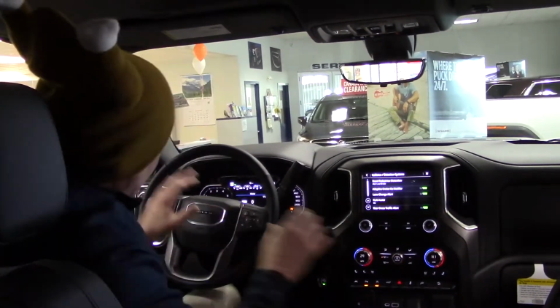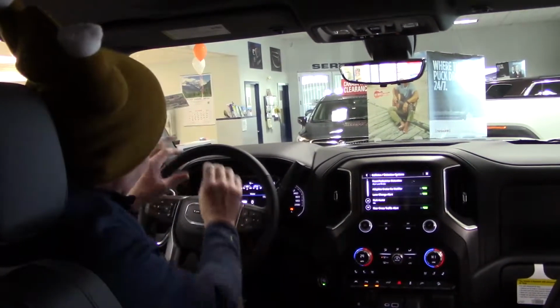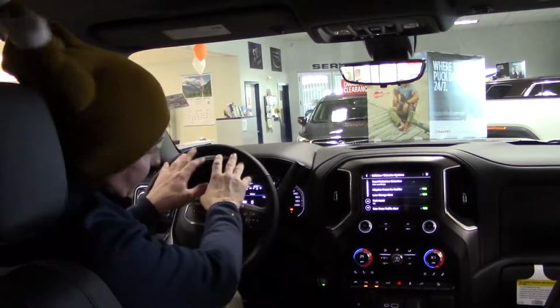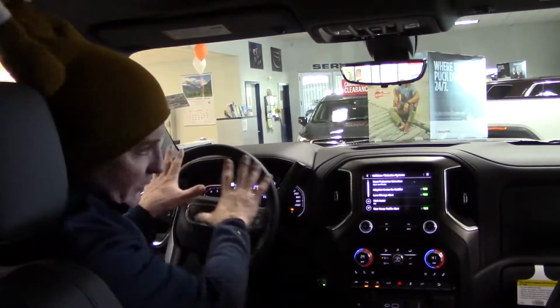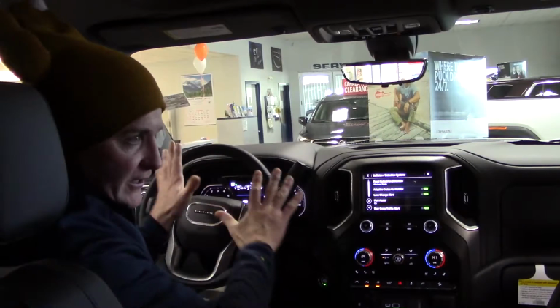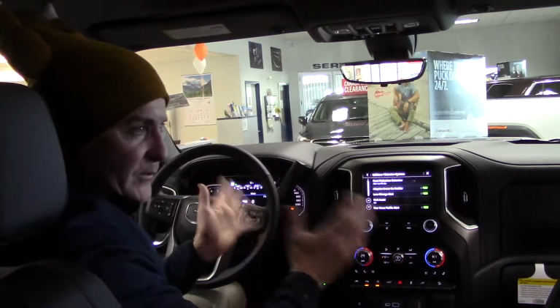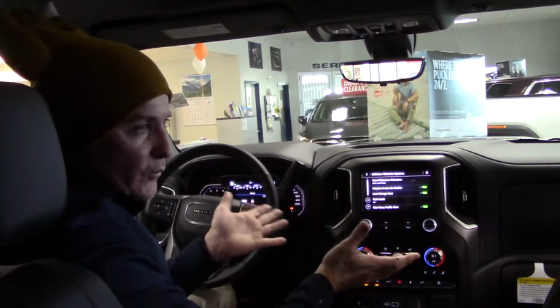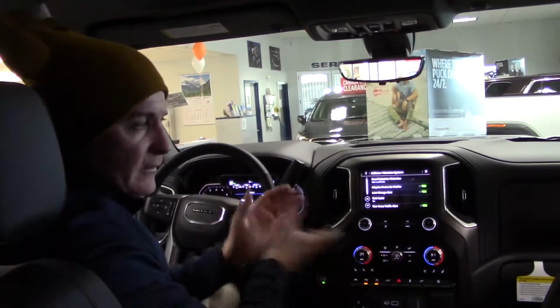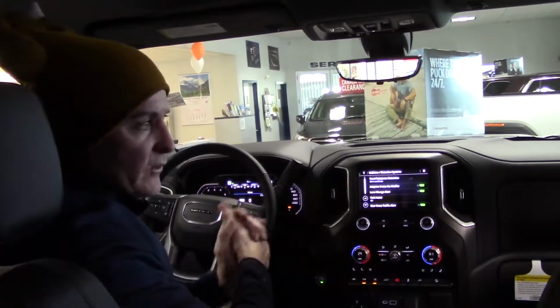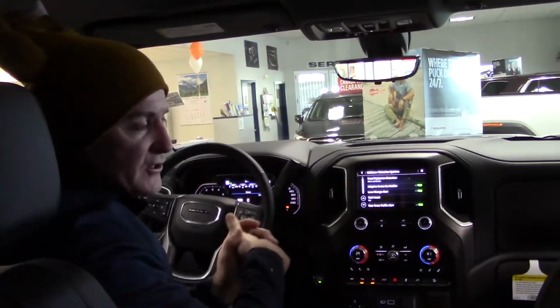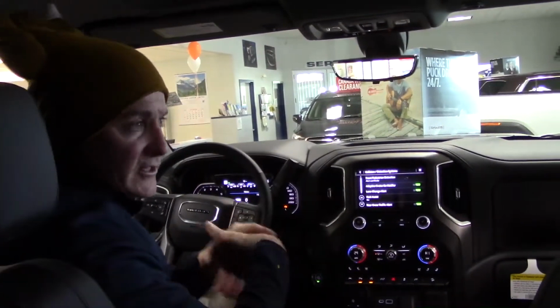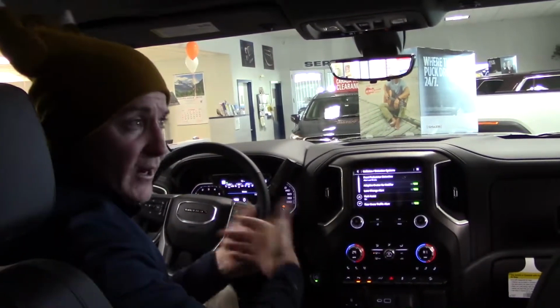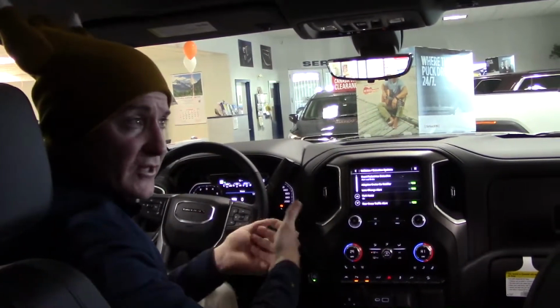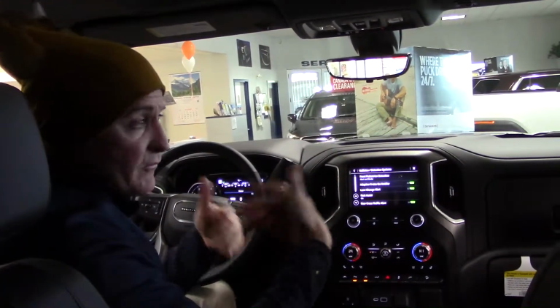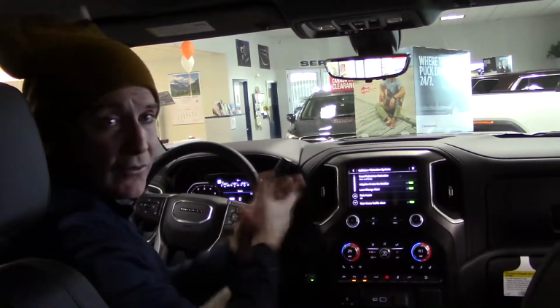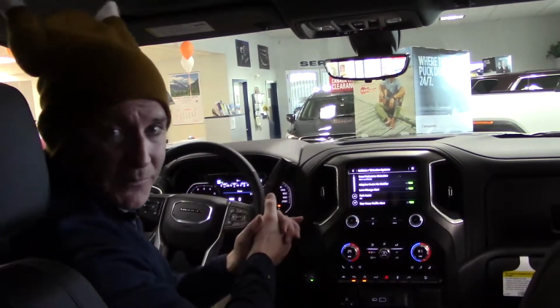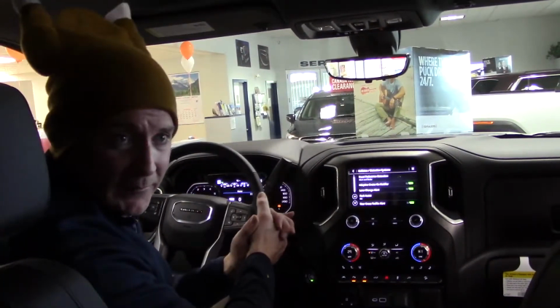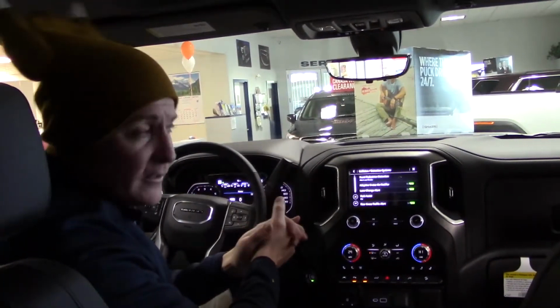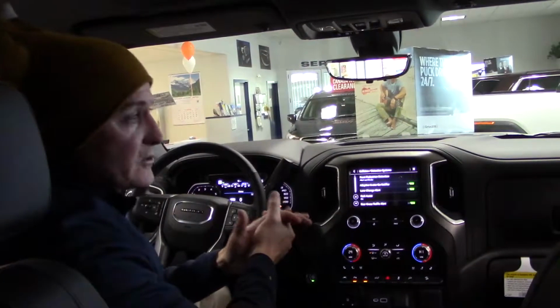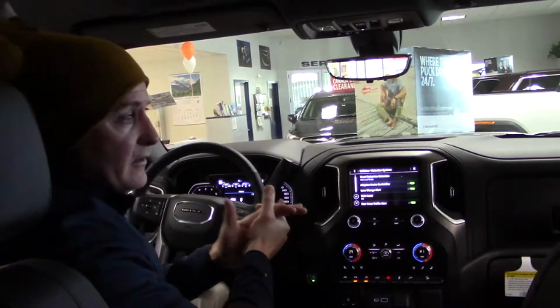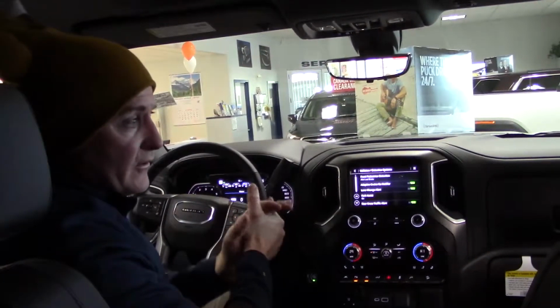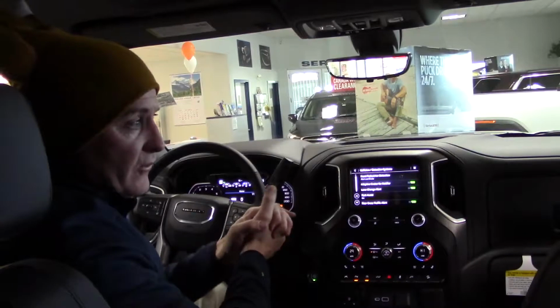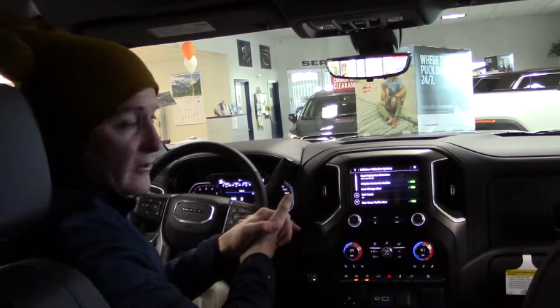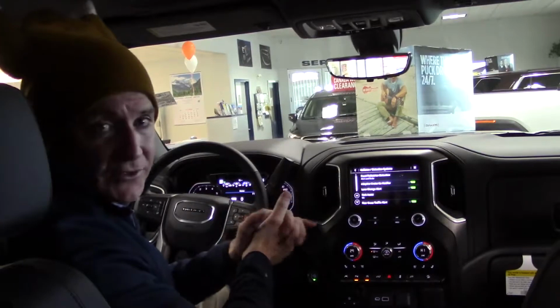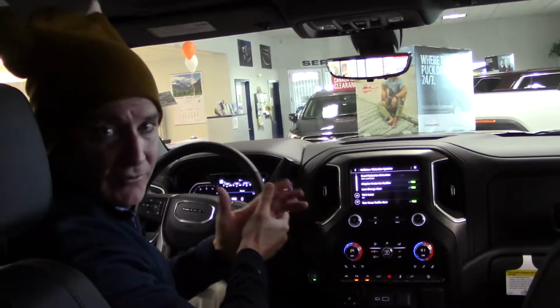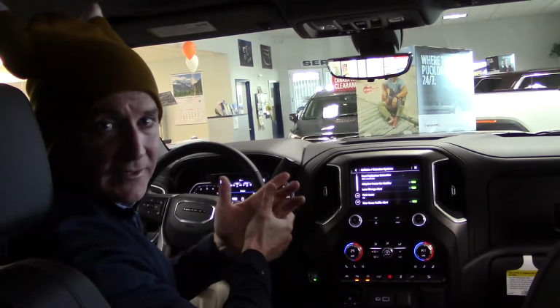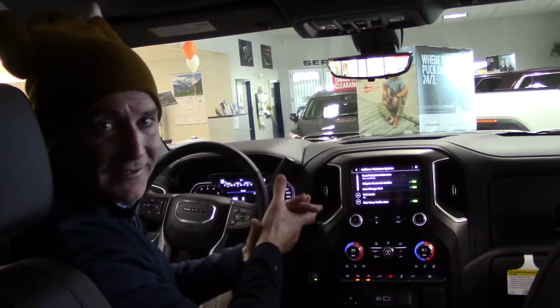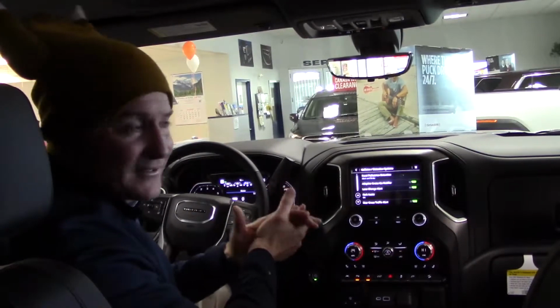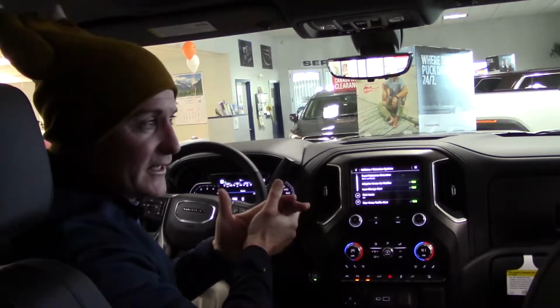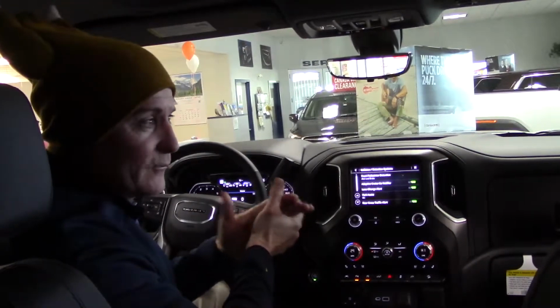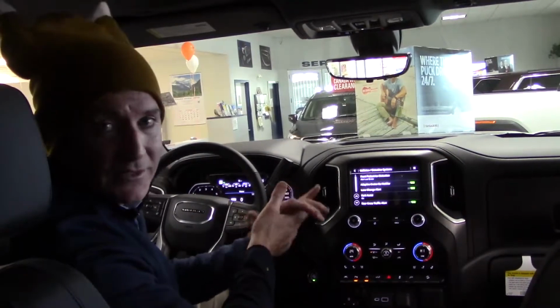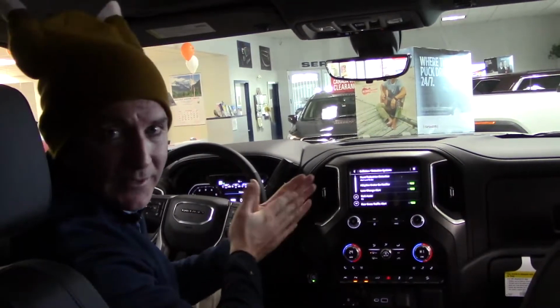There's another feature built in: a speed warning that you can set to remind yourself if you're going over the speed limit — another great little feature to remind us to stay within the speed limit.